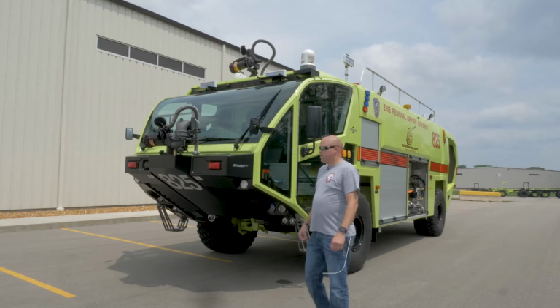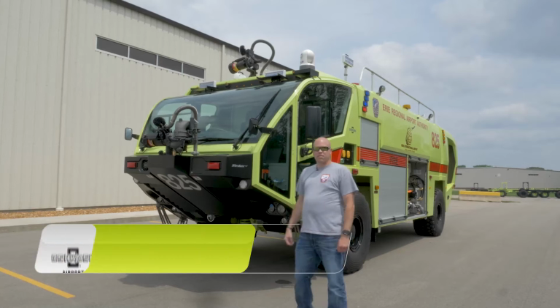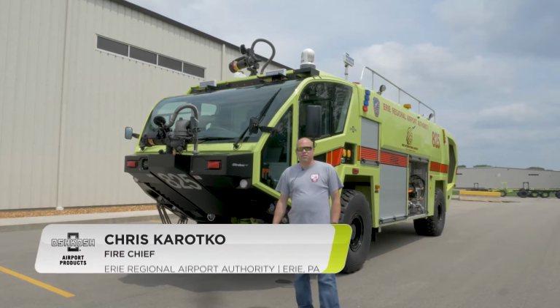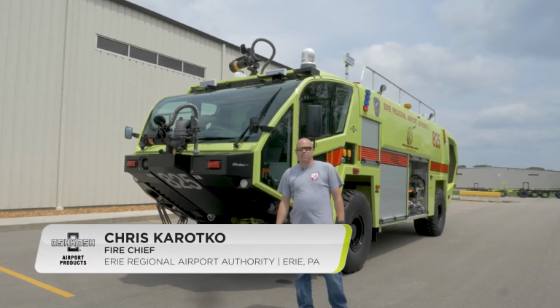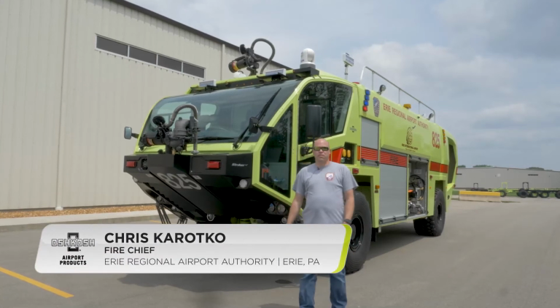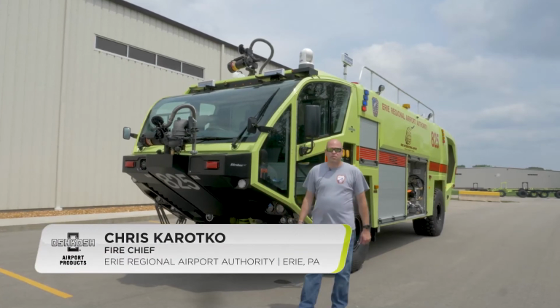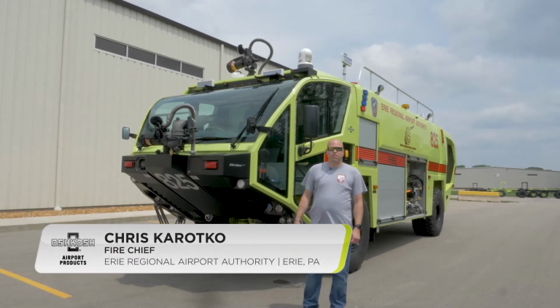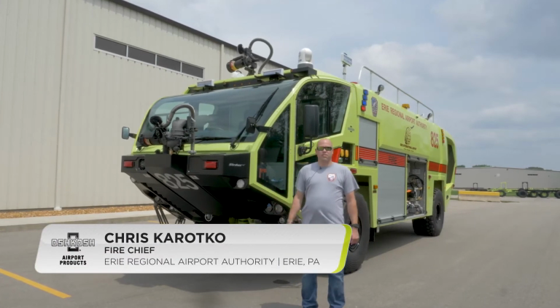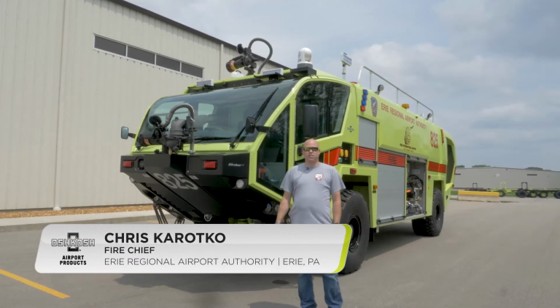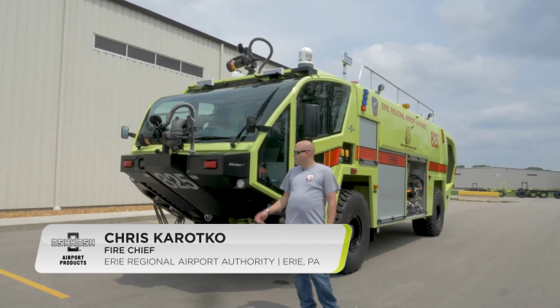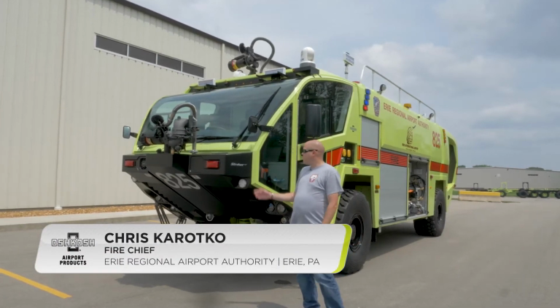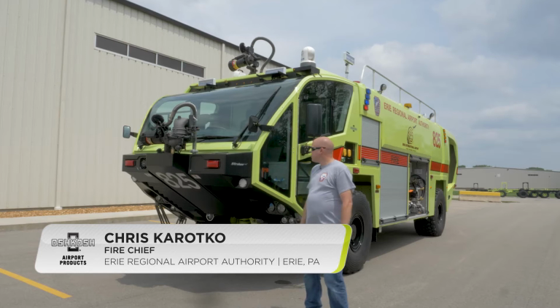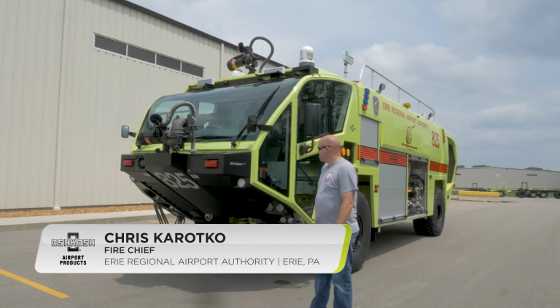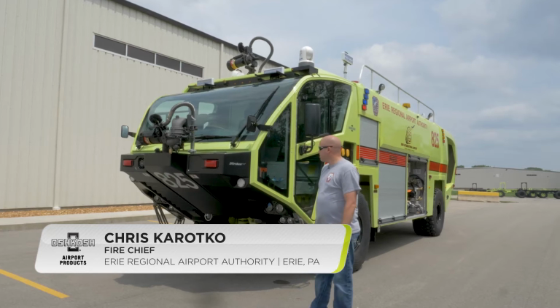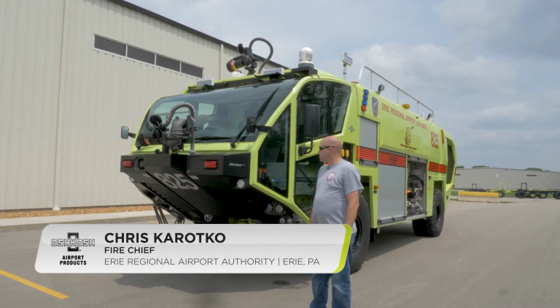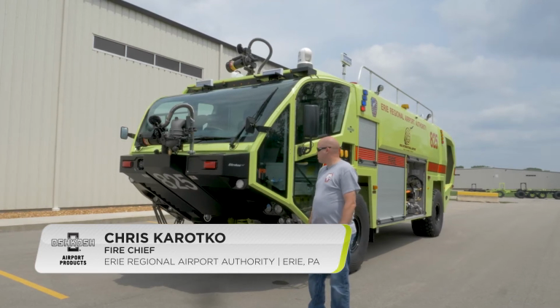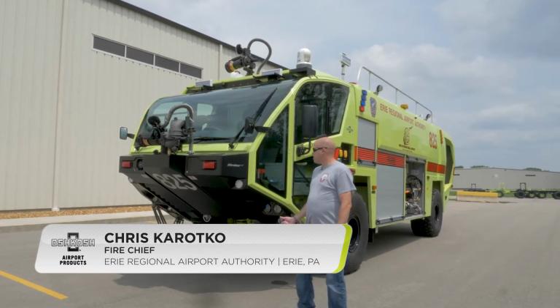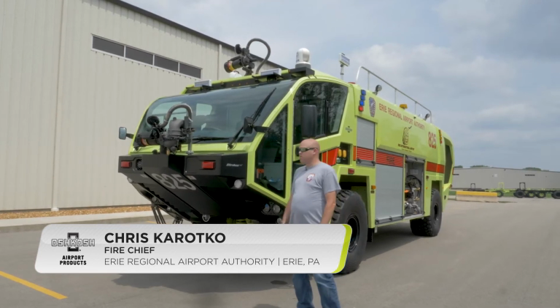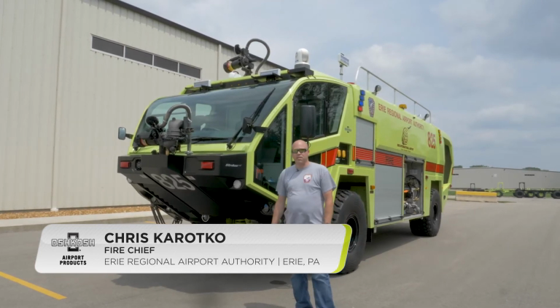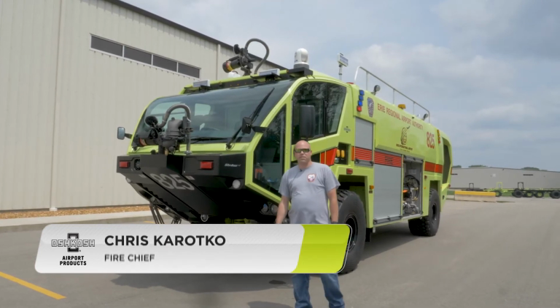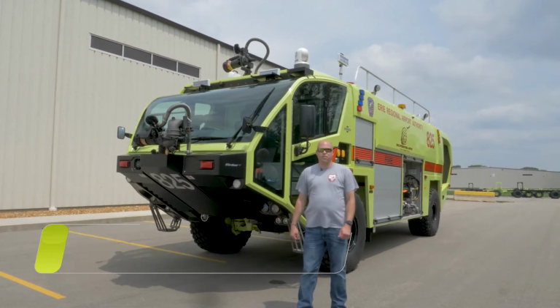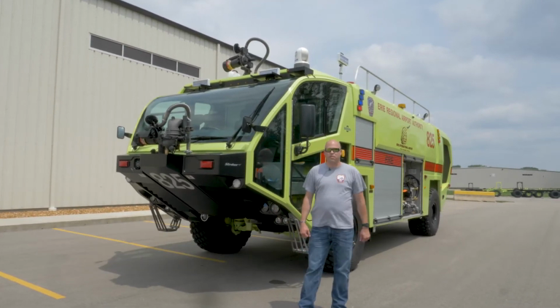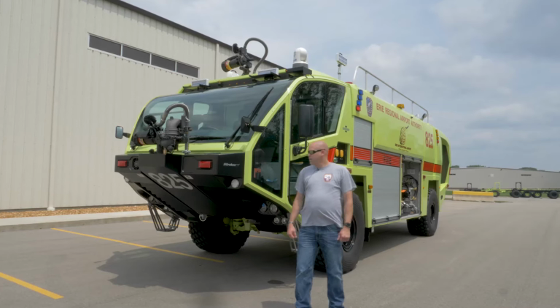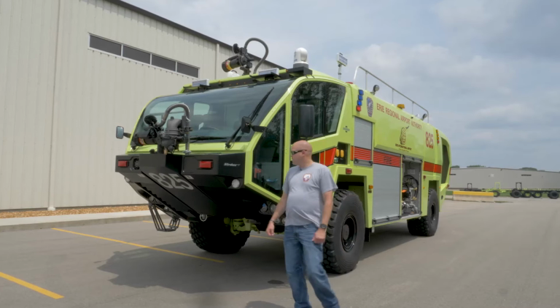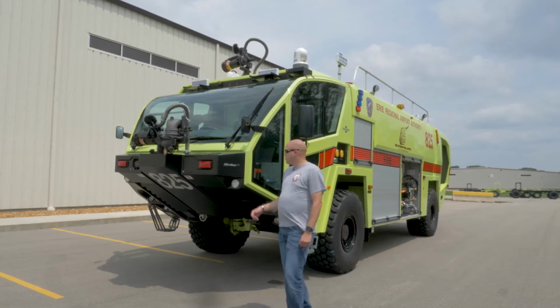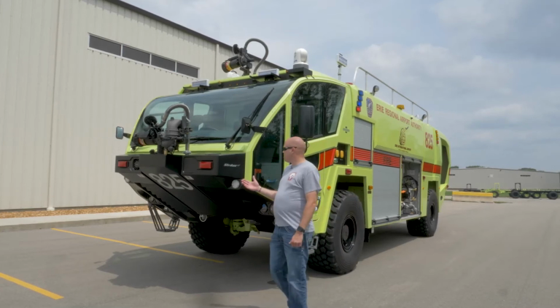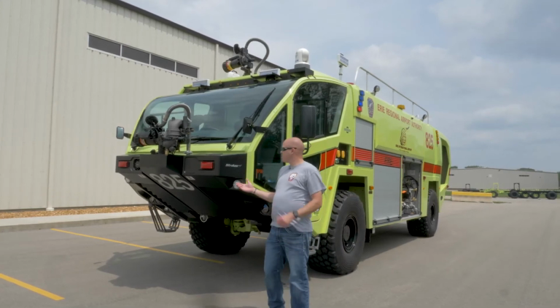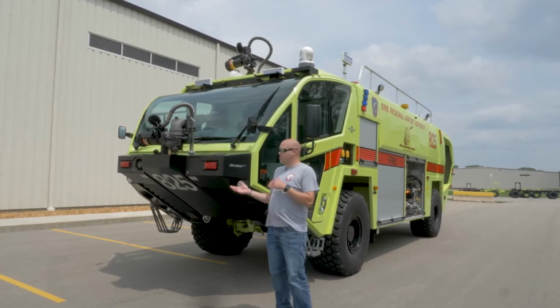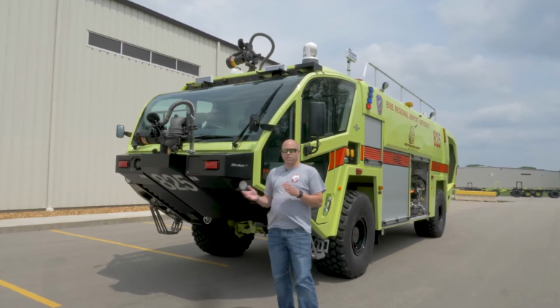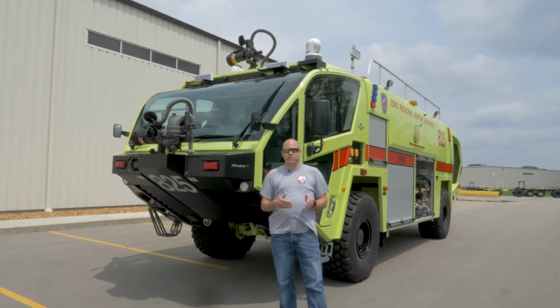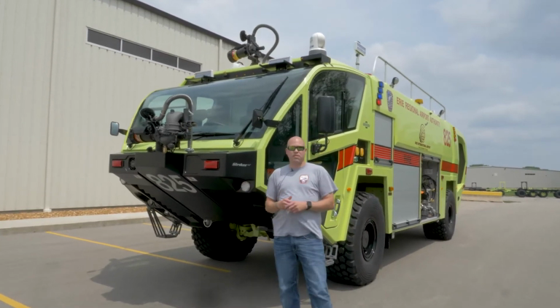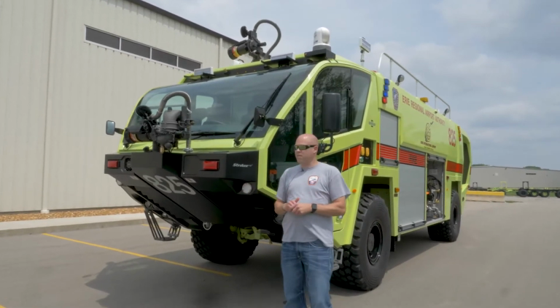My name is Chris Carocco. I'm fire chief of the Erie Regional Airport Authority, Erie, Pennsylvania. We just did our final inspection on our 2021 Global Stryker 1500 4x4. Here are some of the newer features that have changed from our 2004 Latacy Stryker.